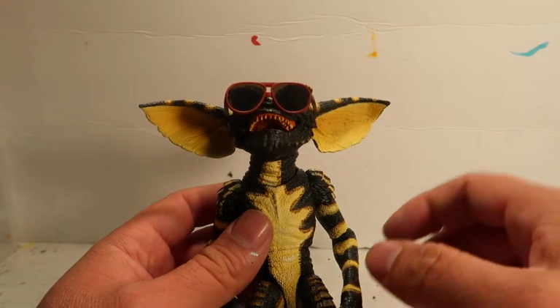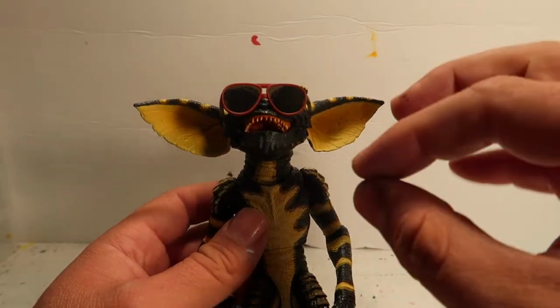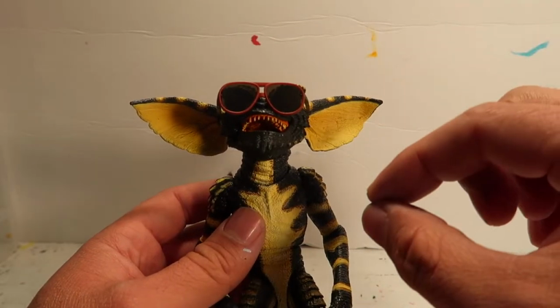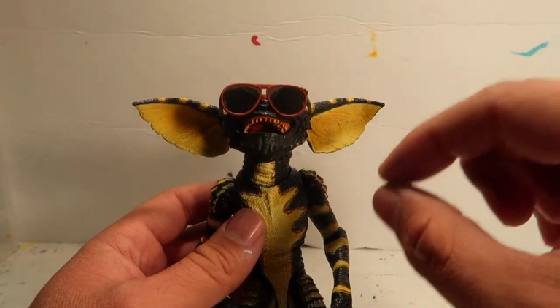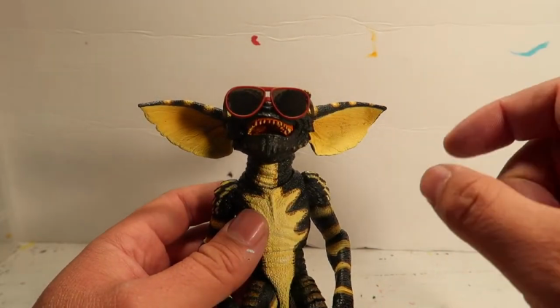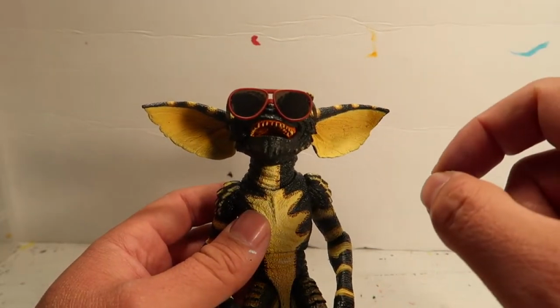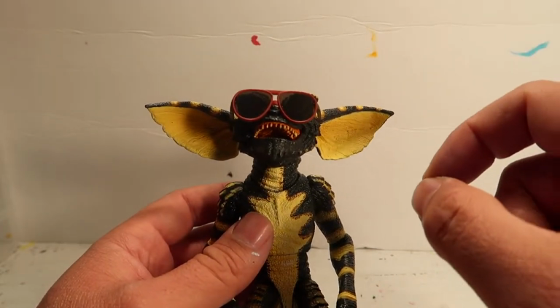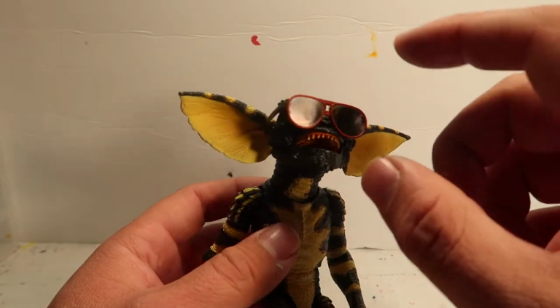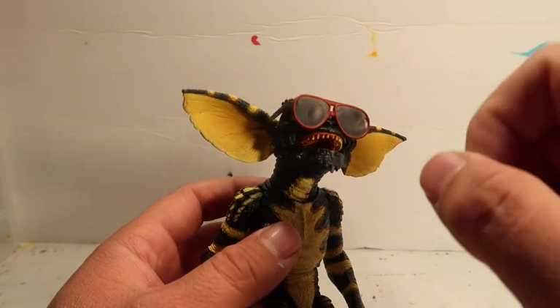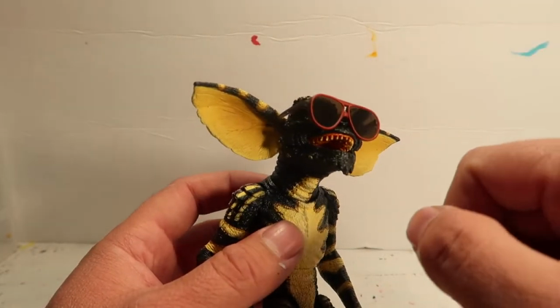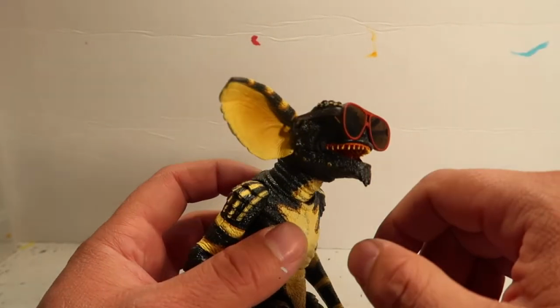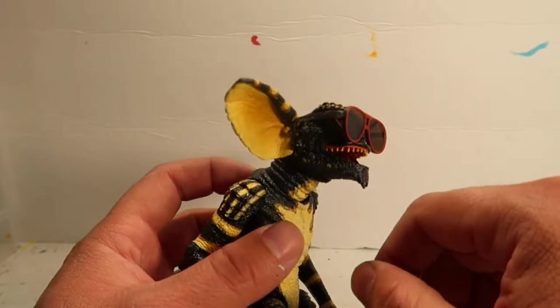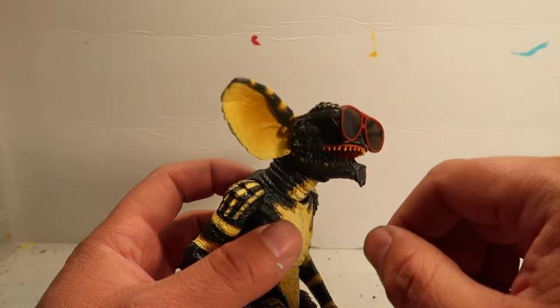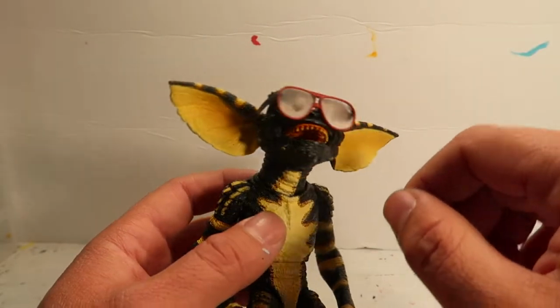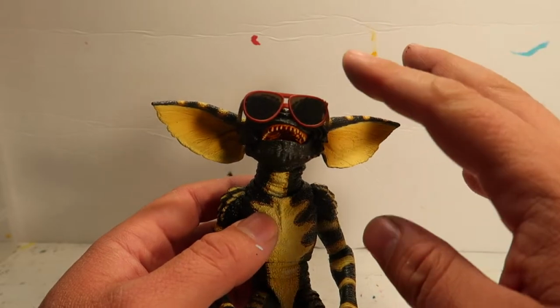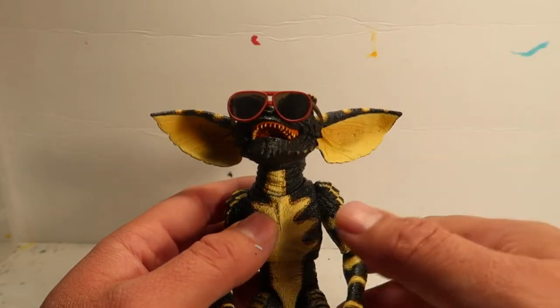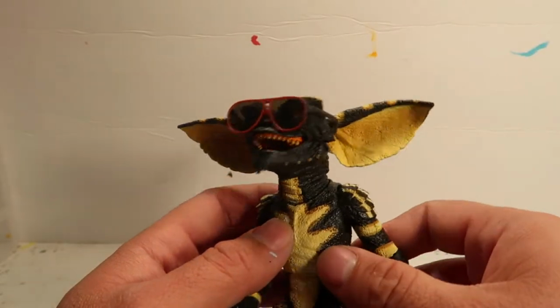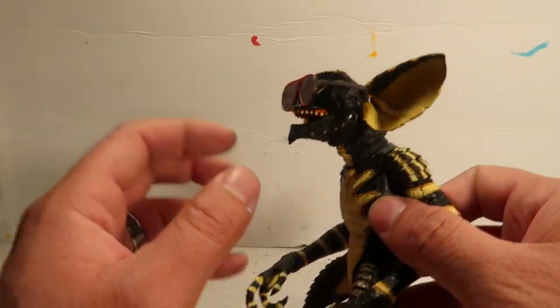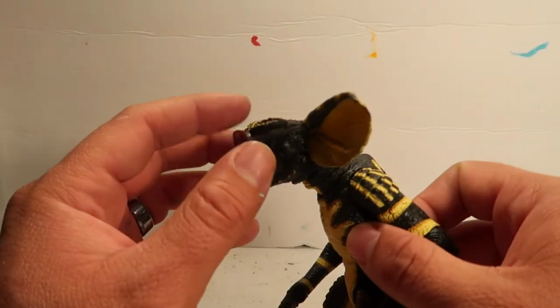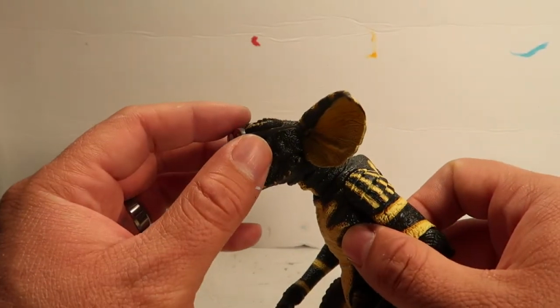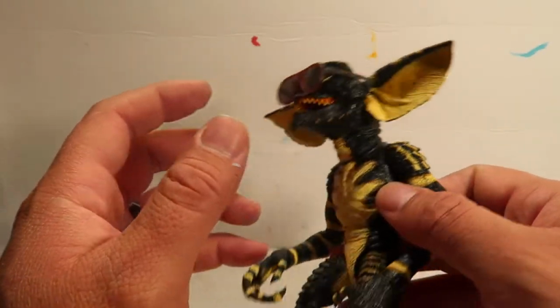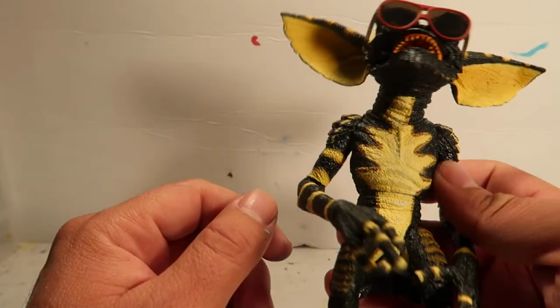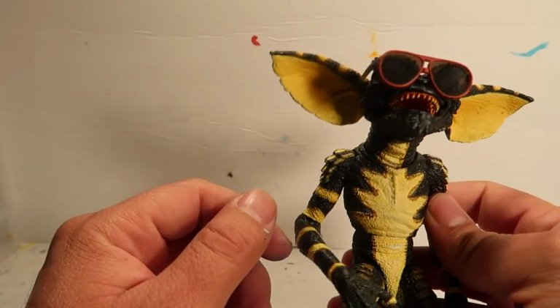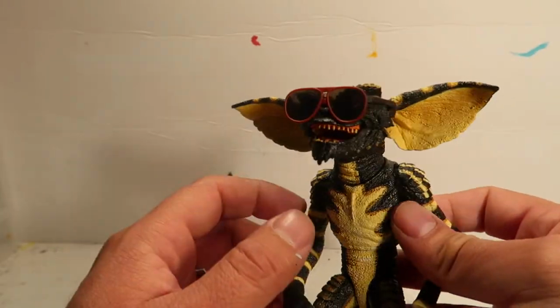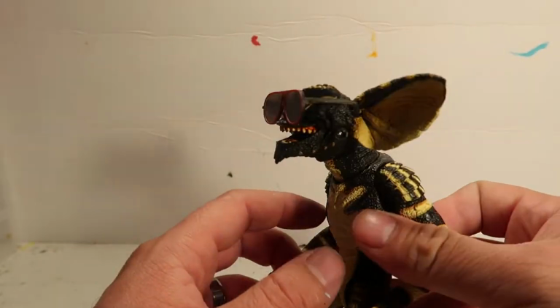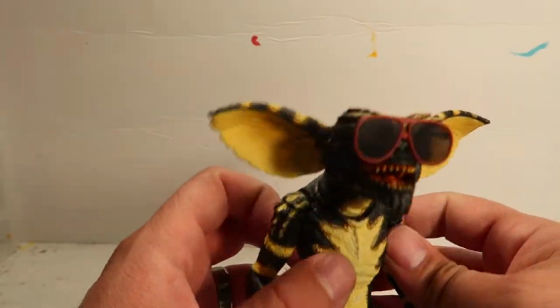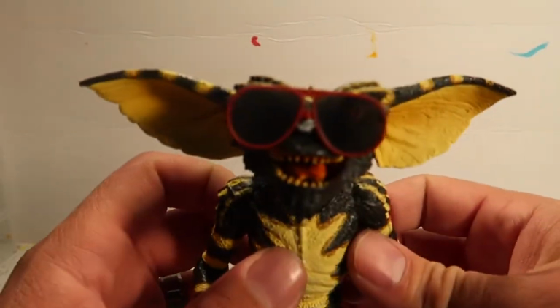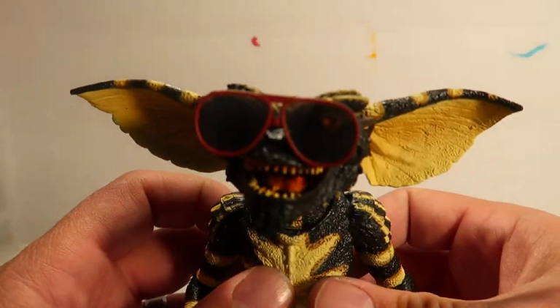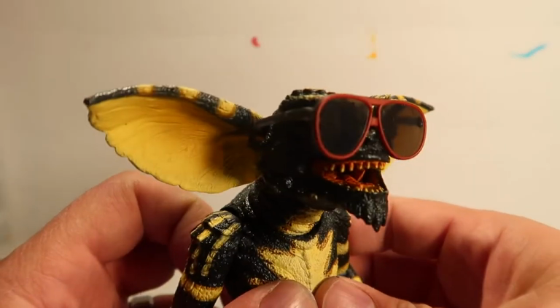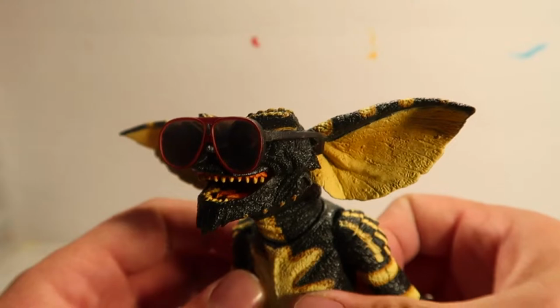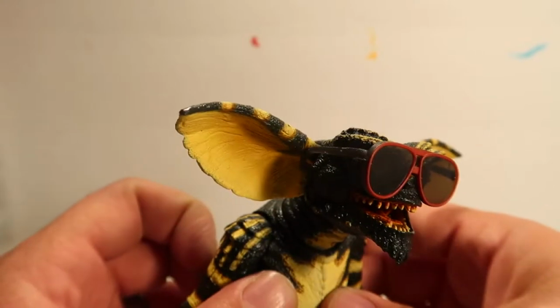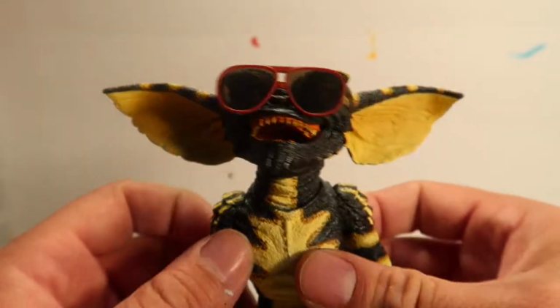I did not steal them — I'm going to give them back! I just wanted to make a quick video and show you guys that the glasses do fit on these guys, which looks pretty cool if you ask me.